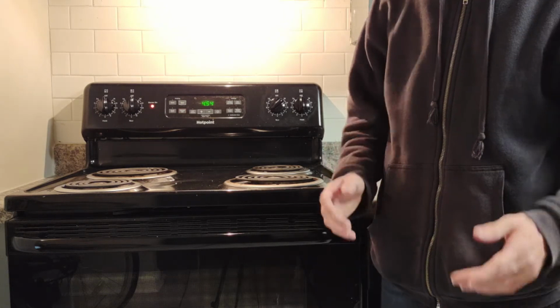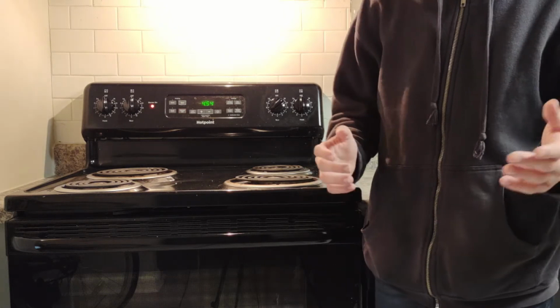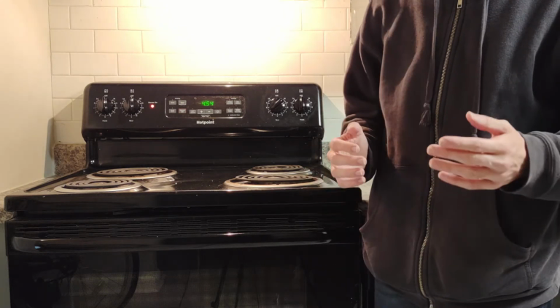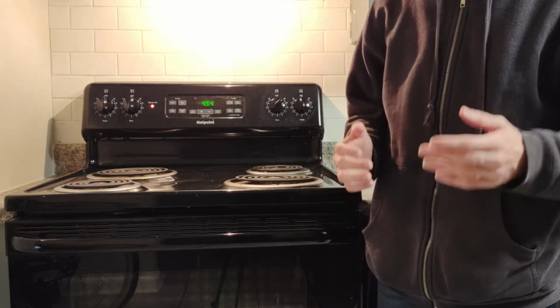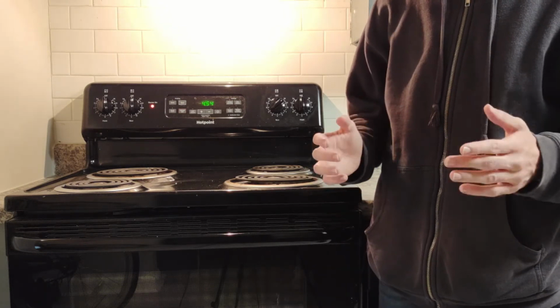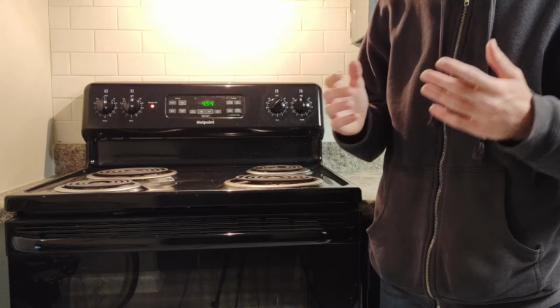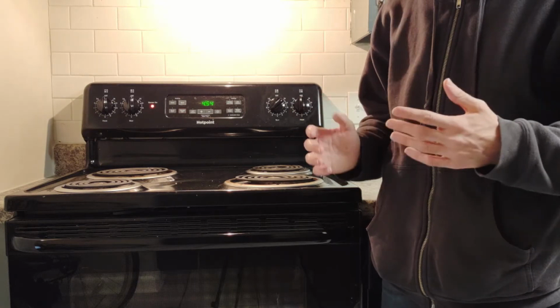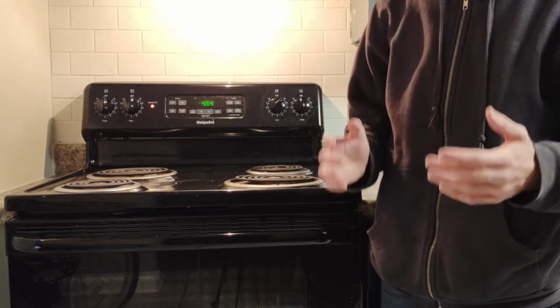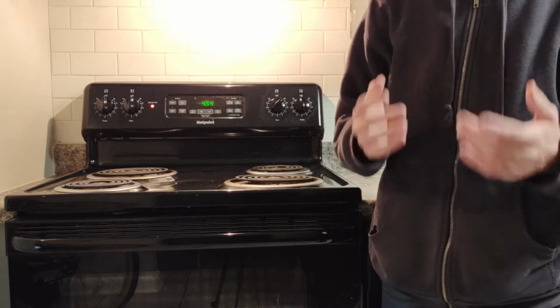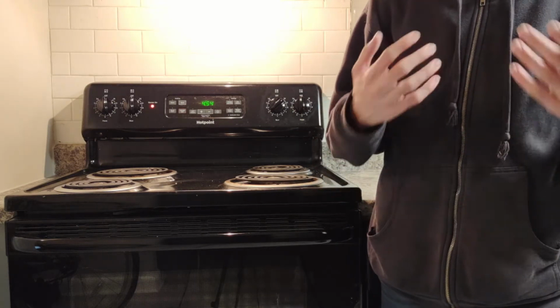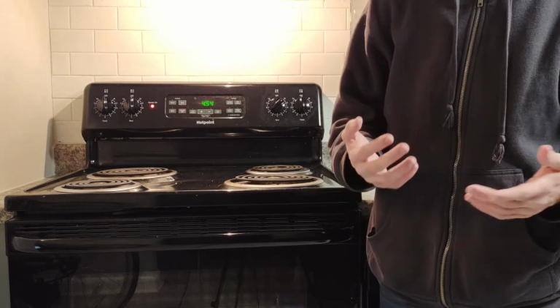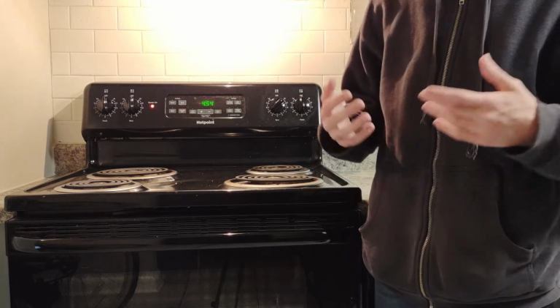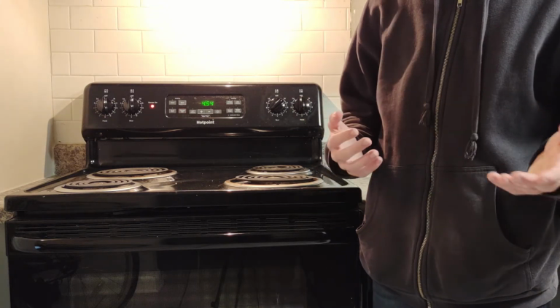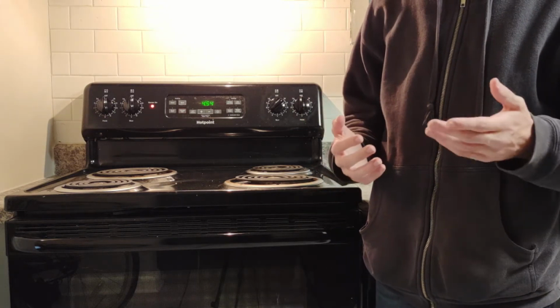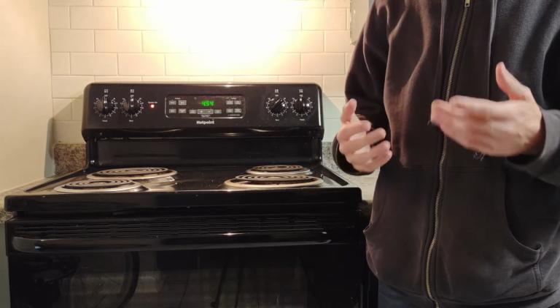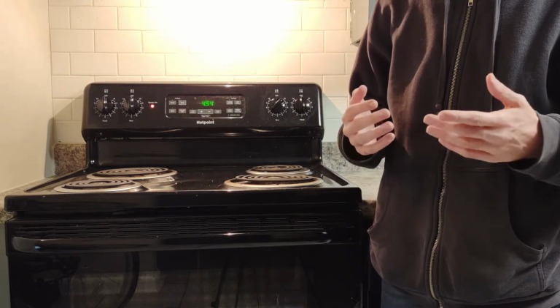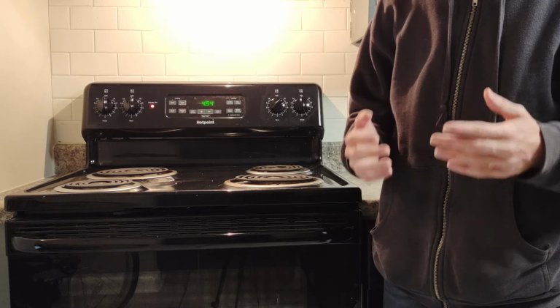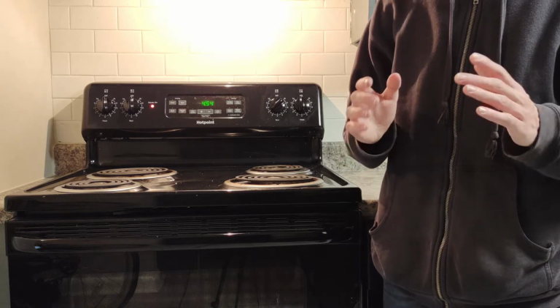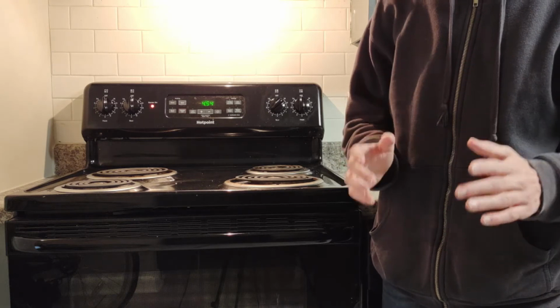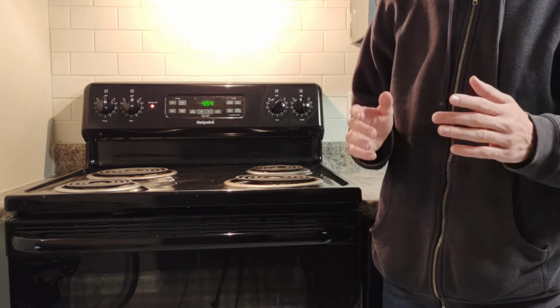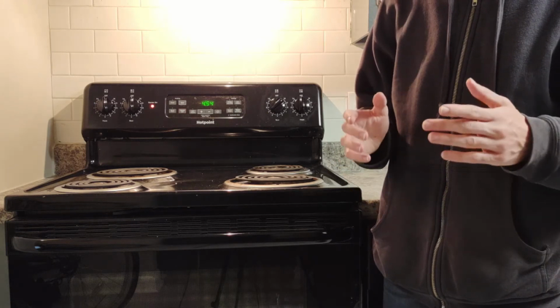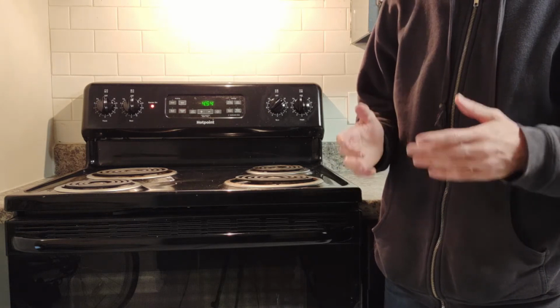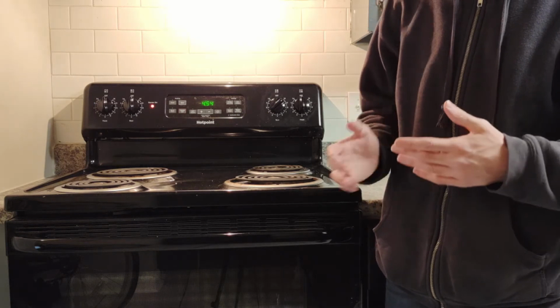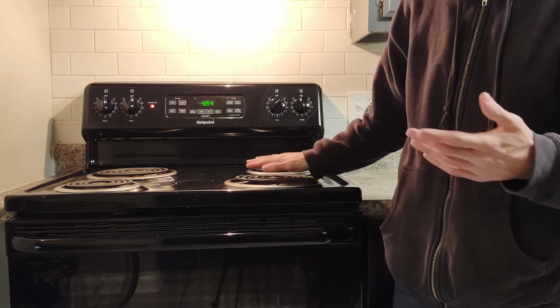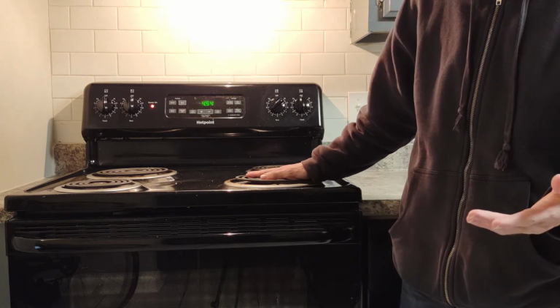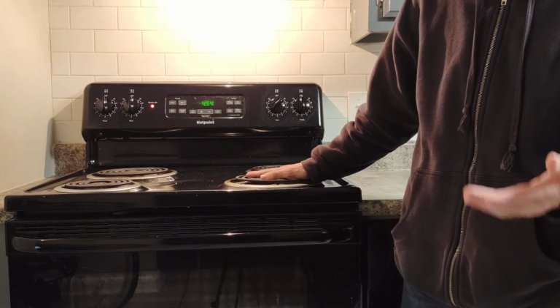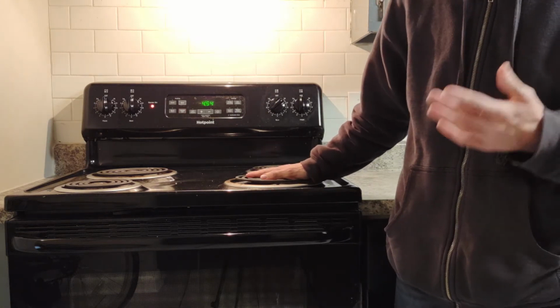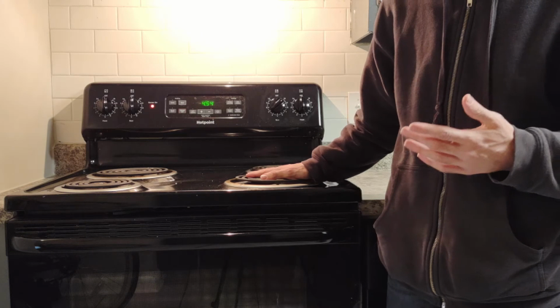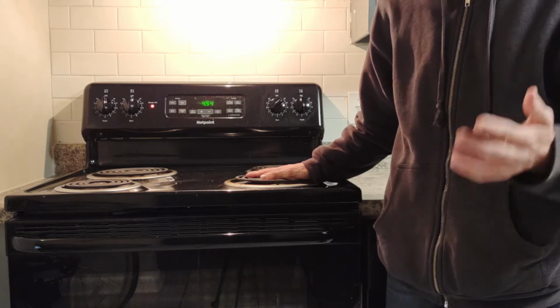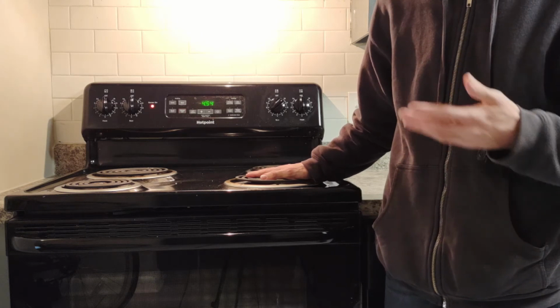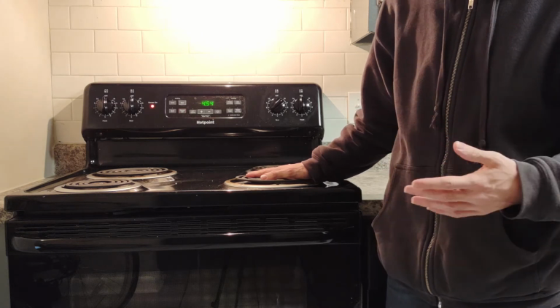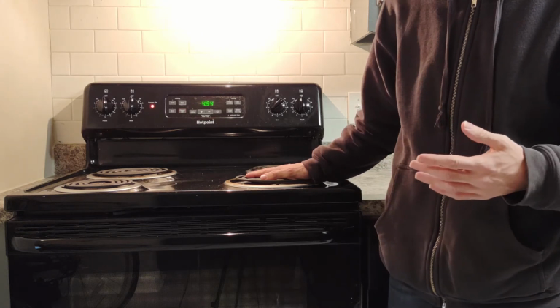When it gets too hot outside, we normally try to counter this by wearing less clothing. We can translate this to dealing with a hot stove by making sure there's no cloth on your hand when you touch it. This allows the heat to dissipate before it harms you.